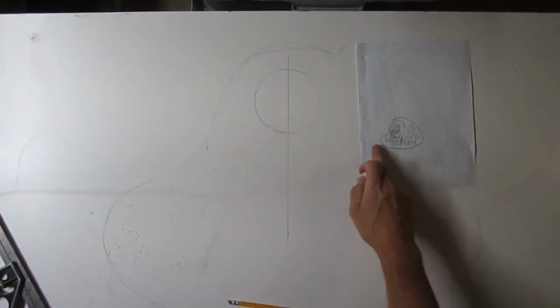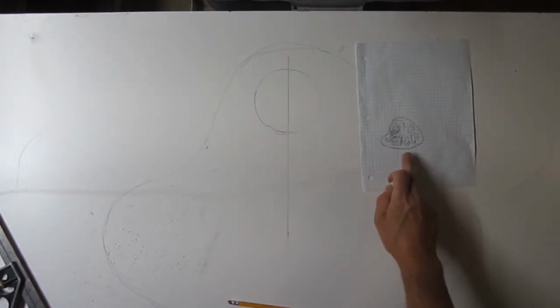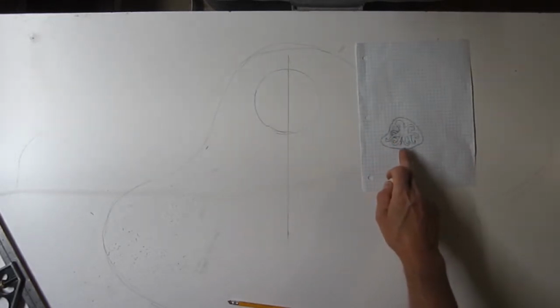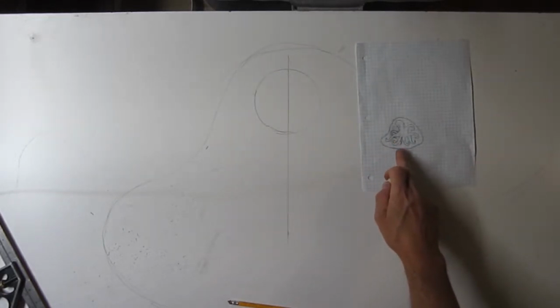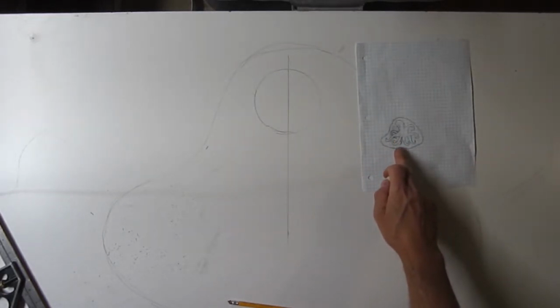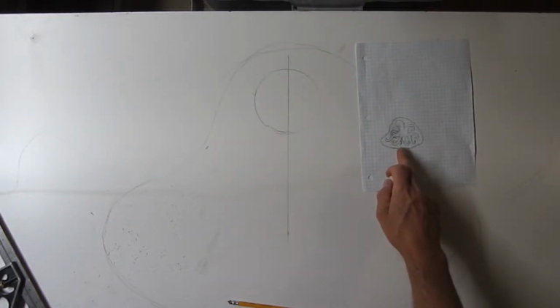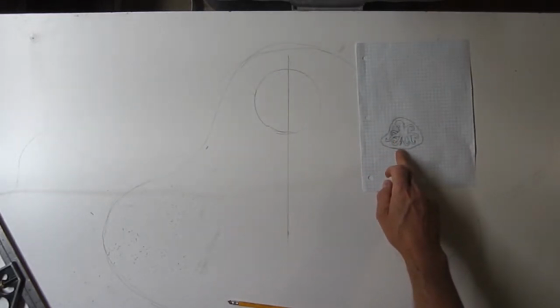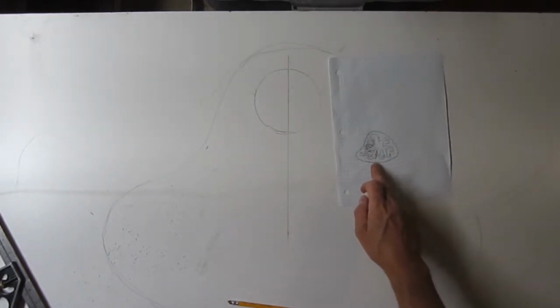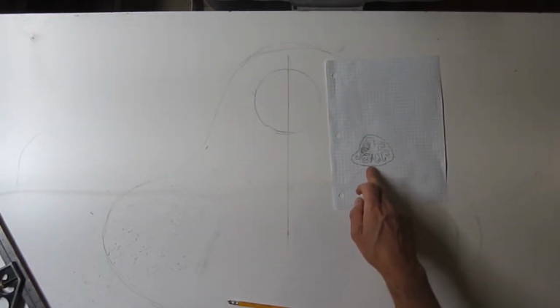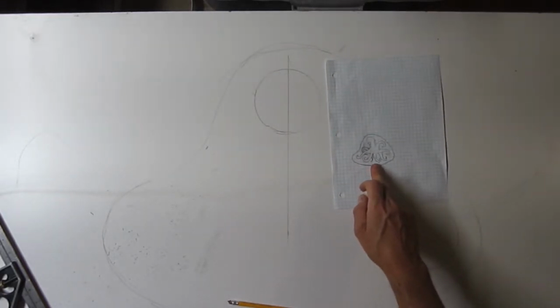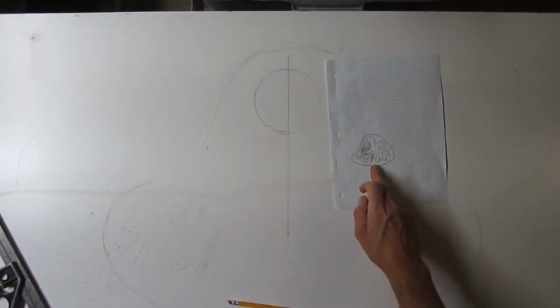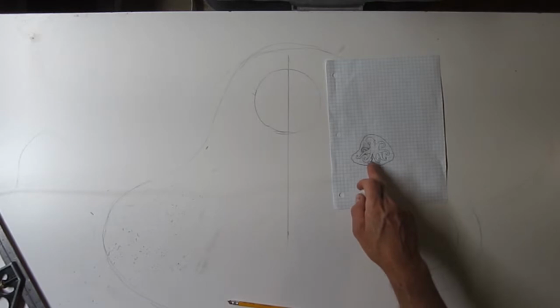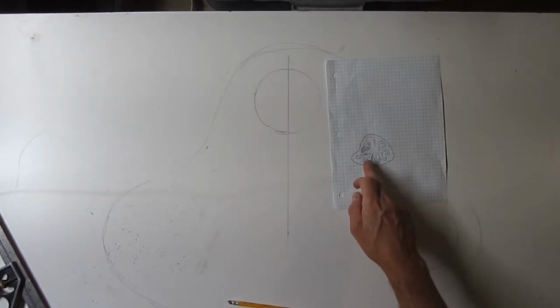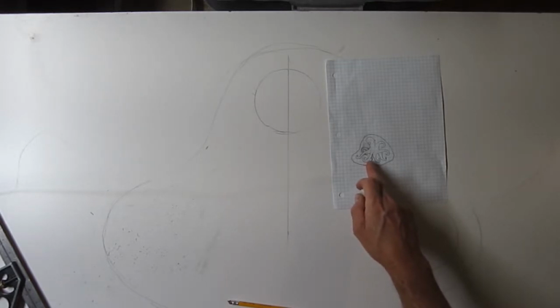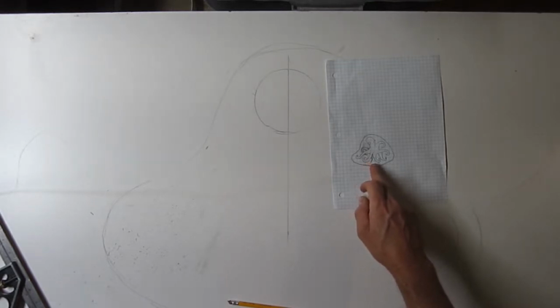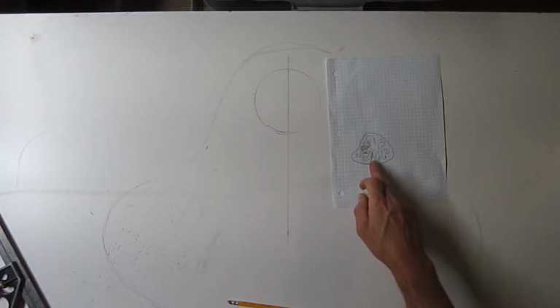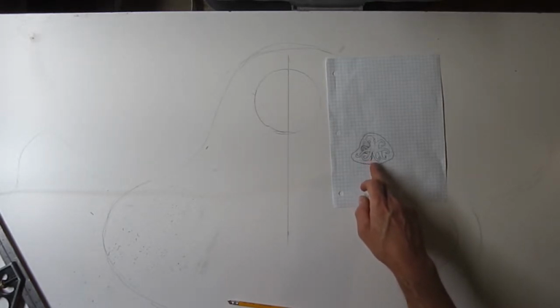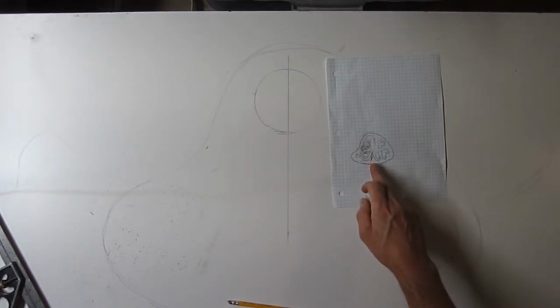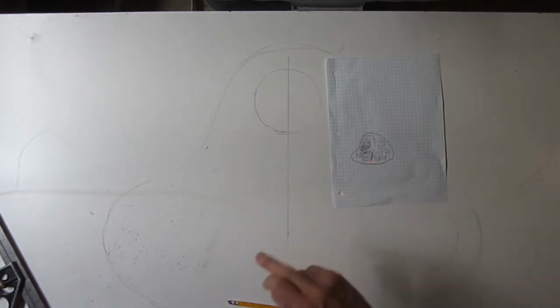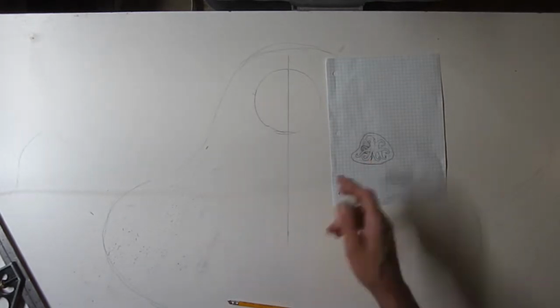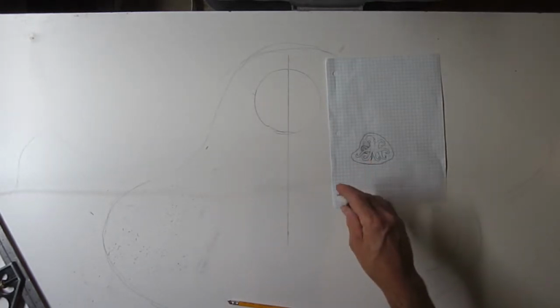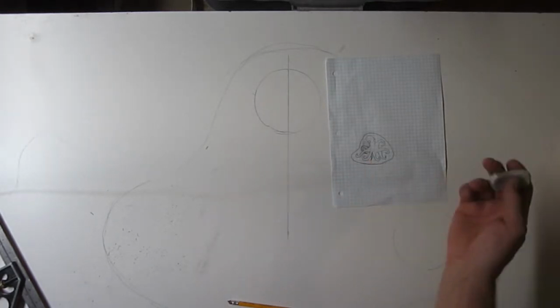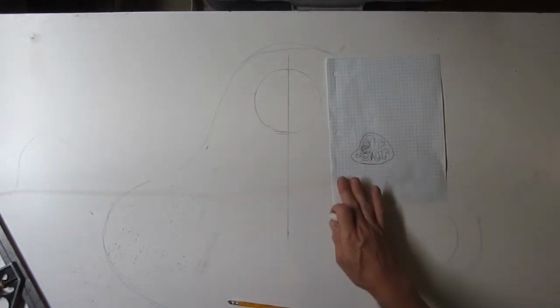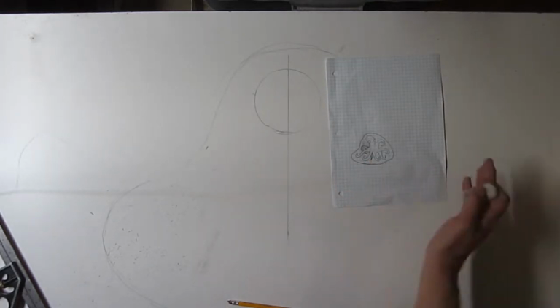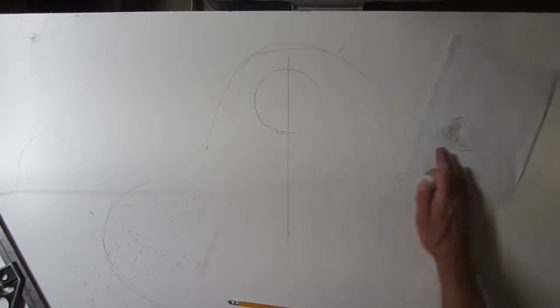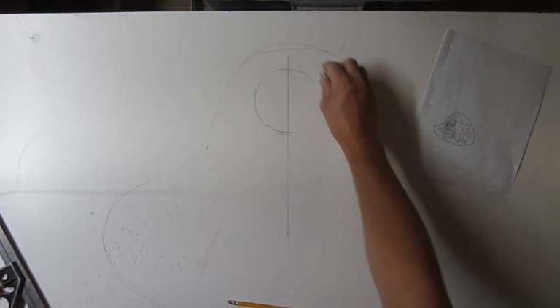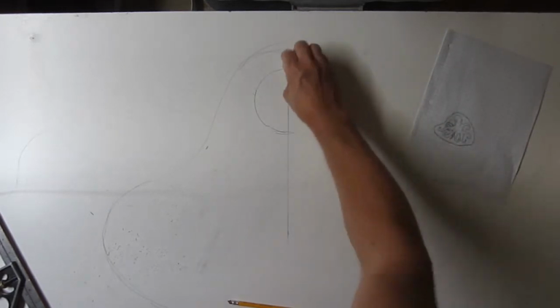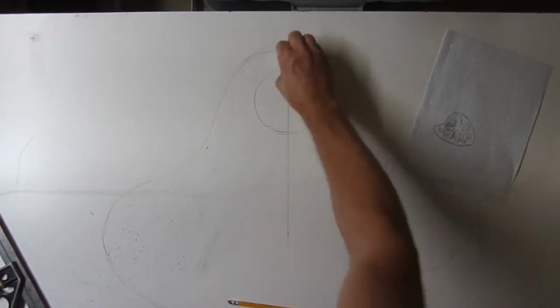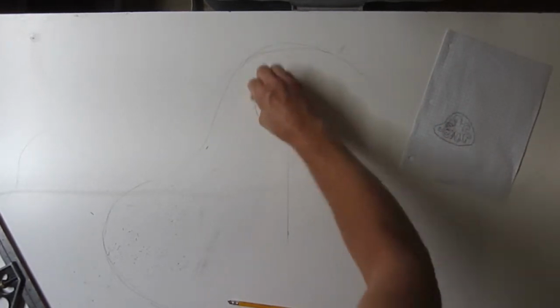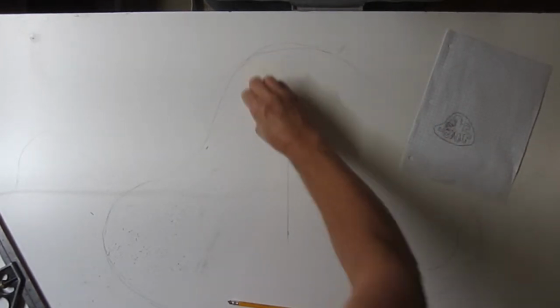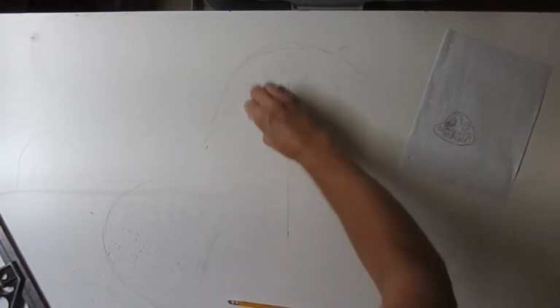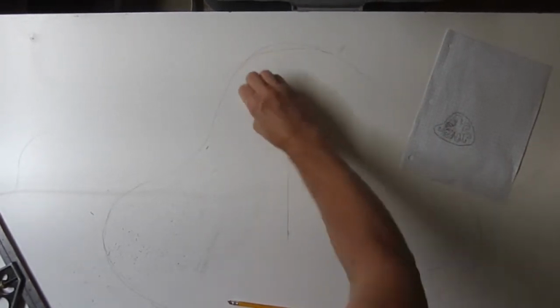Reworked it out. I threw in an extra little arm. I don't like it, but I don't know, maybe it's okay. It's hard to fit eight arms. I don't know why they have eight. Evolution's stupid.